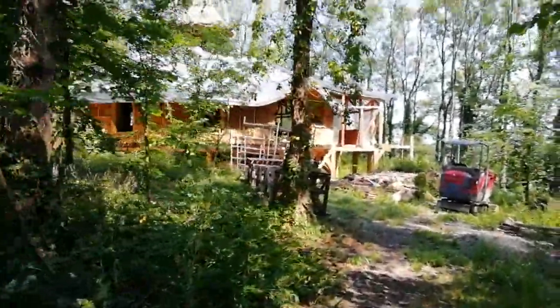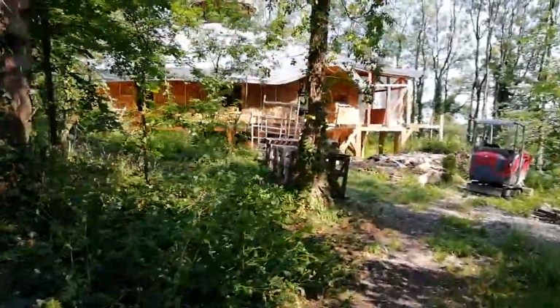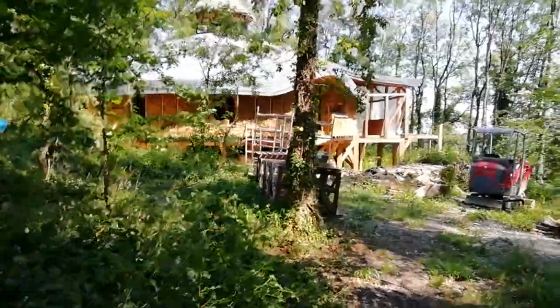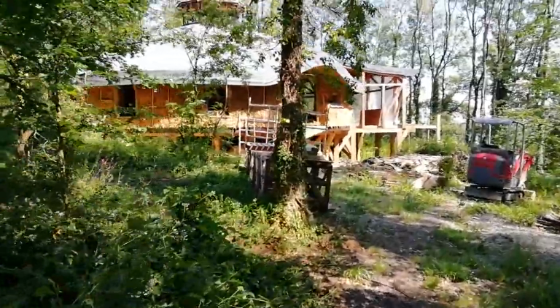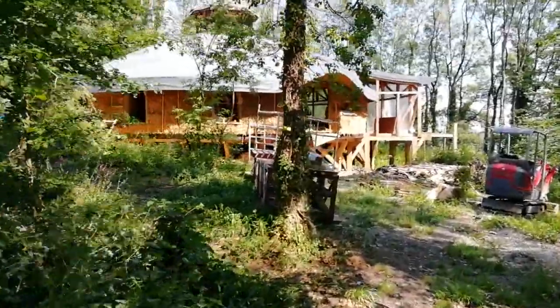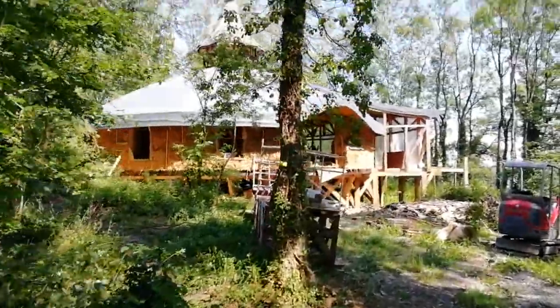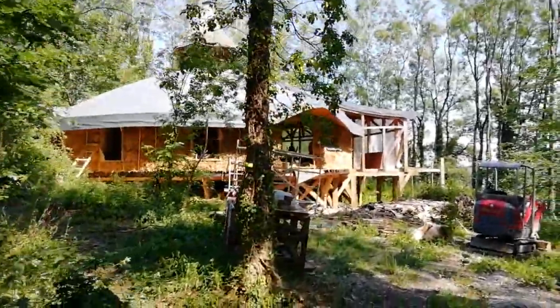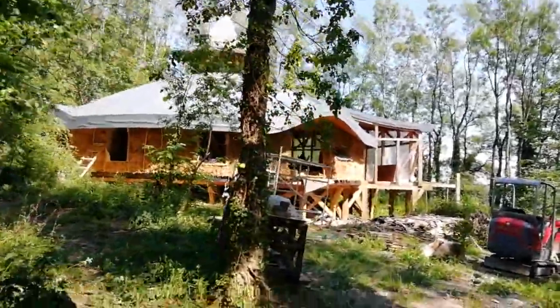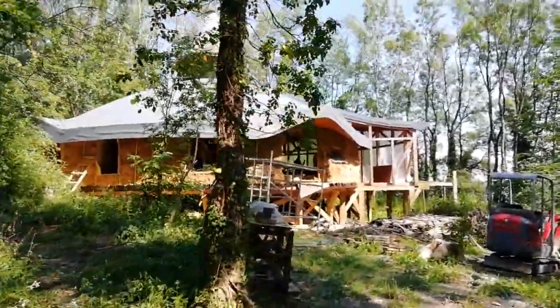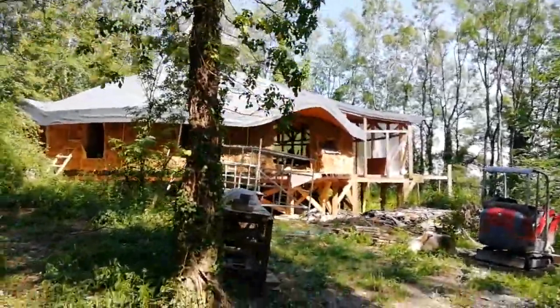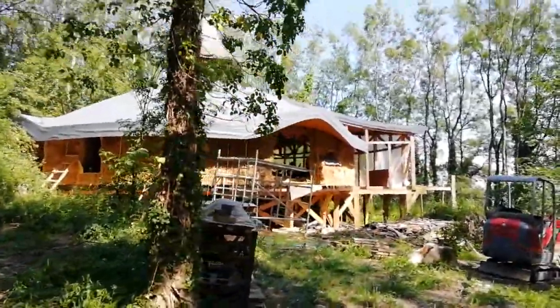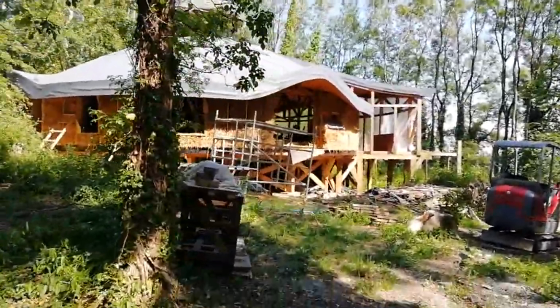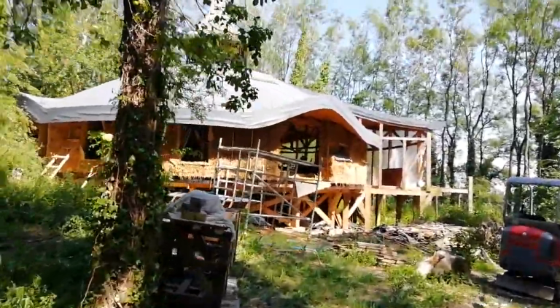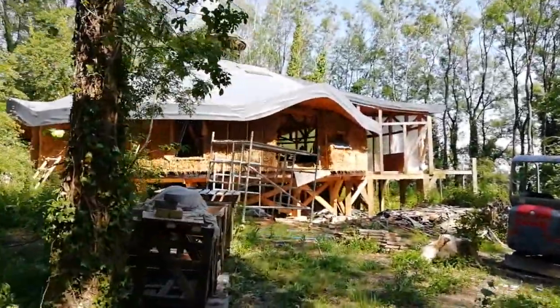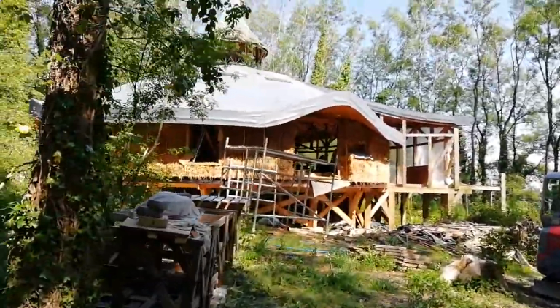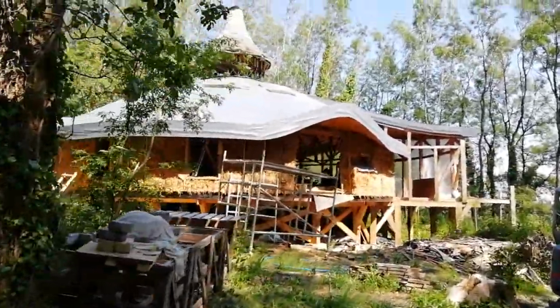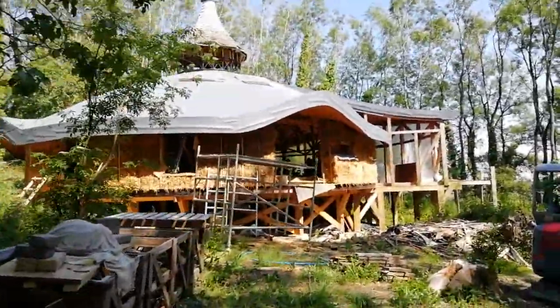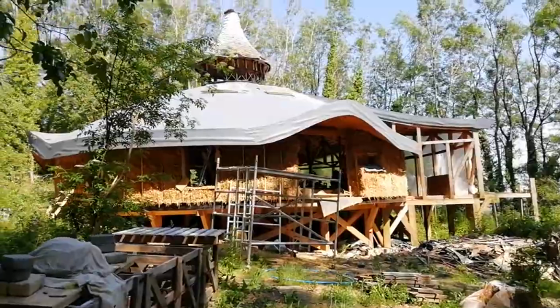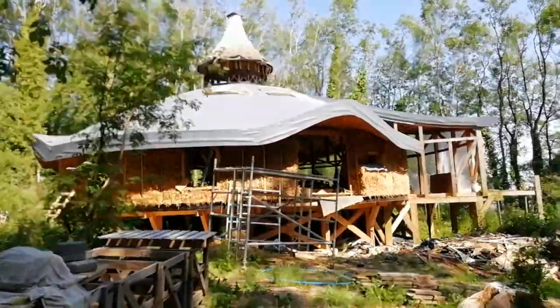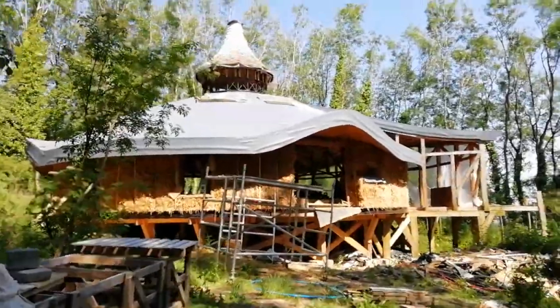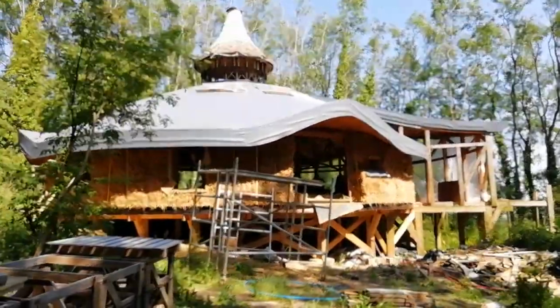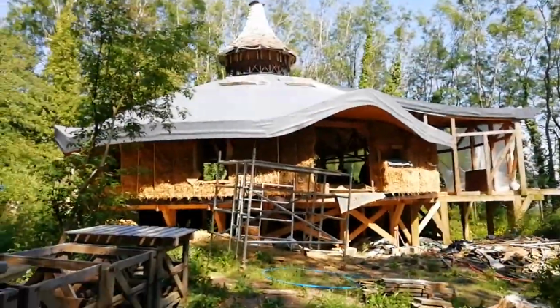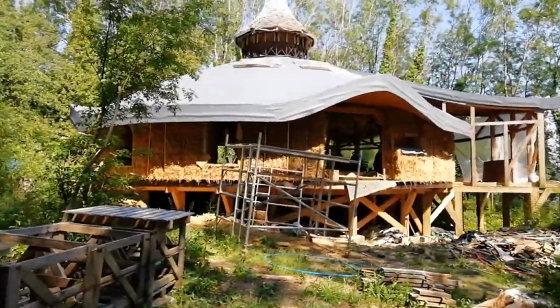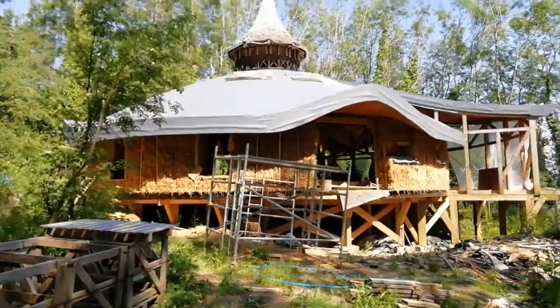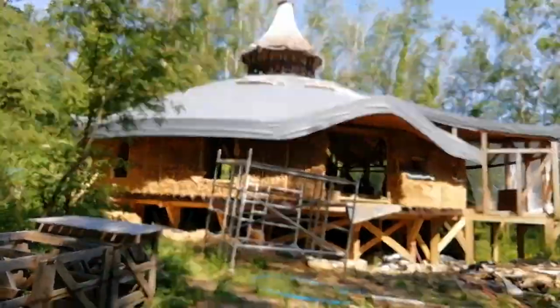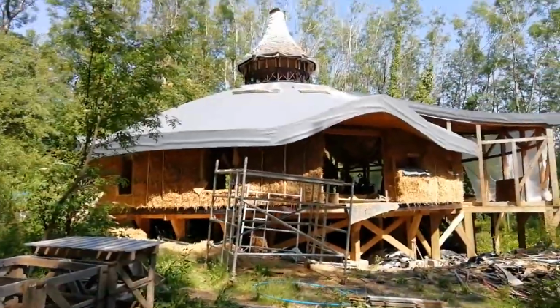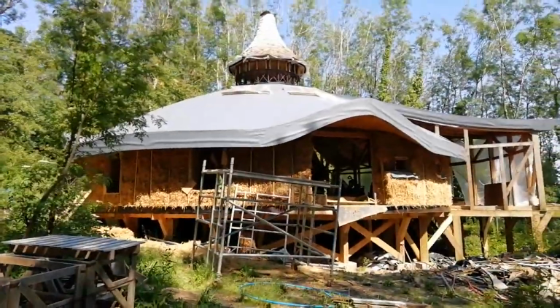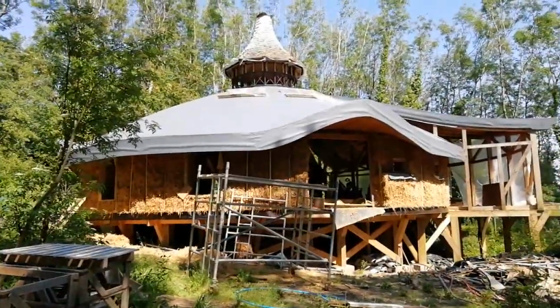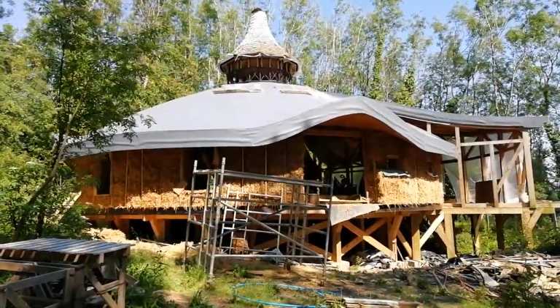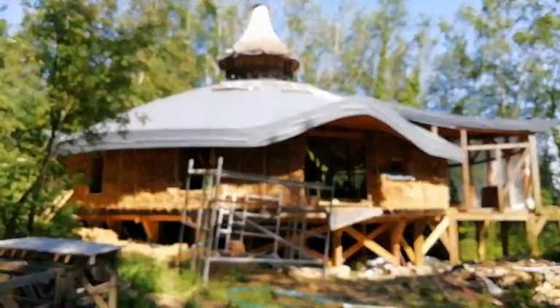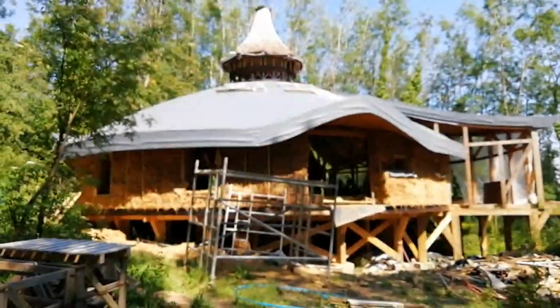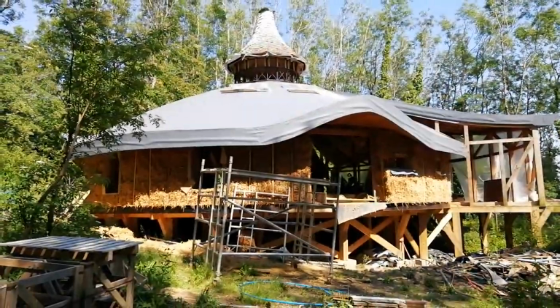Our big building project in the woods. They started it two years ago with the foundation — the blocks on the bottom — clearing the wood, which is woods here.